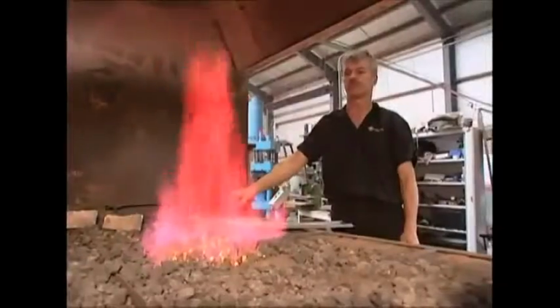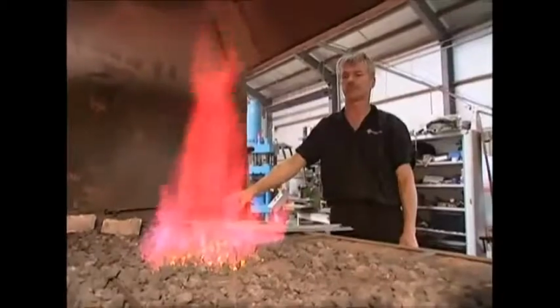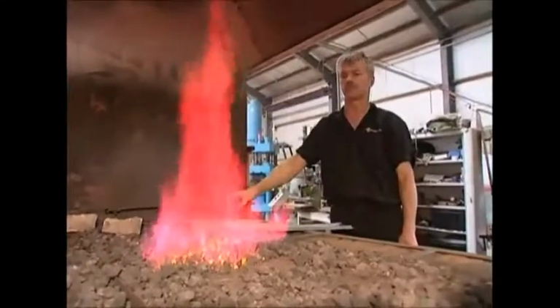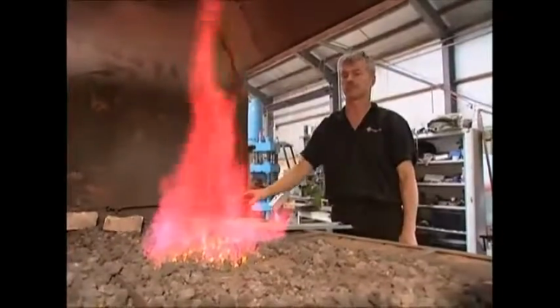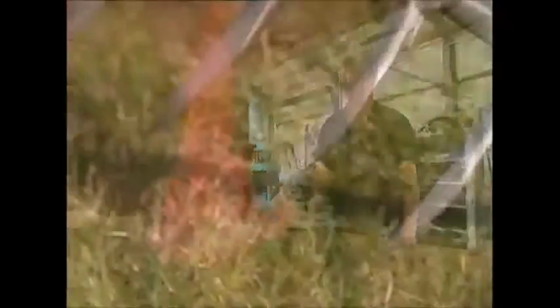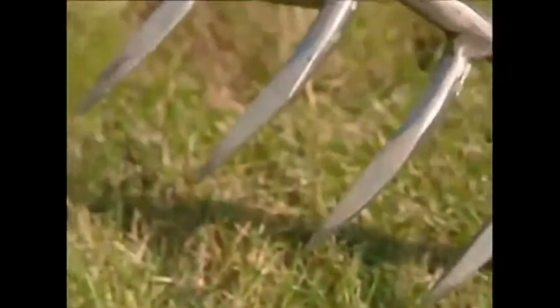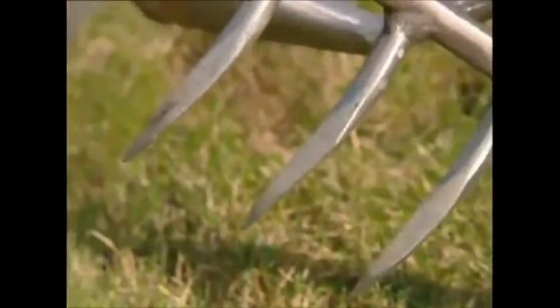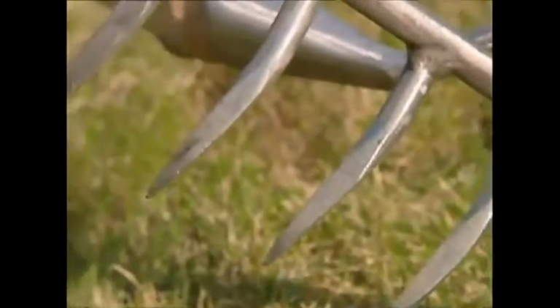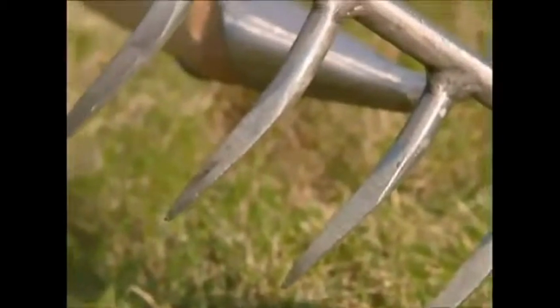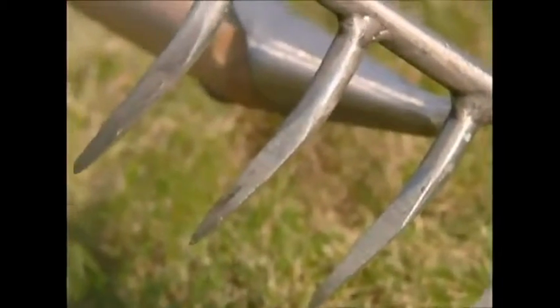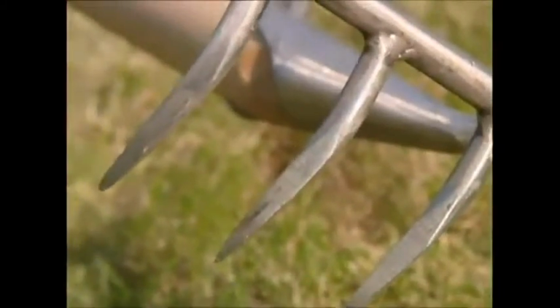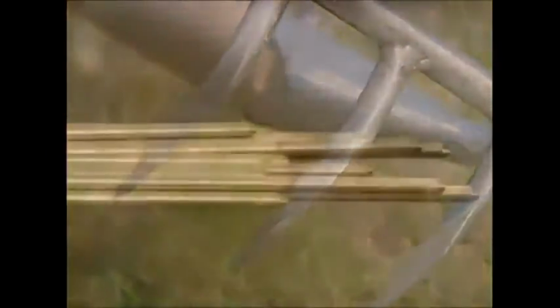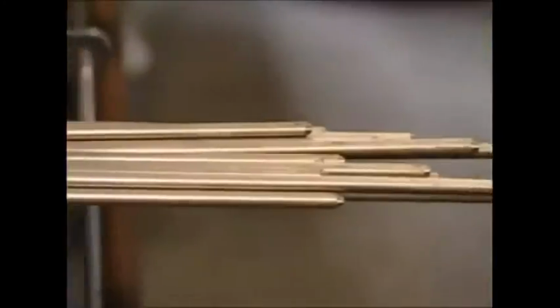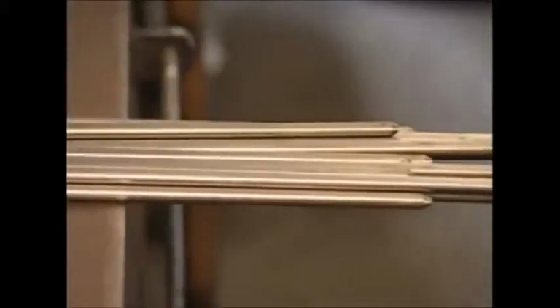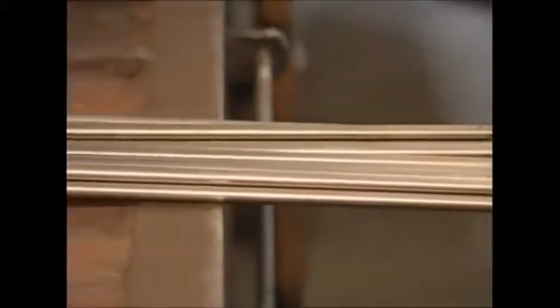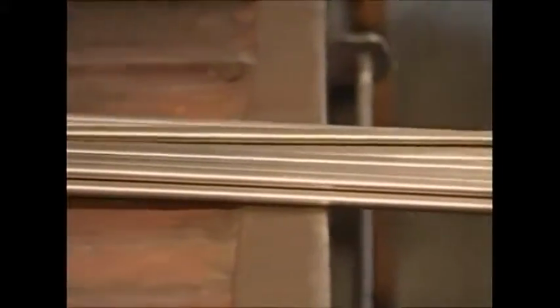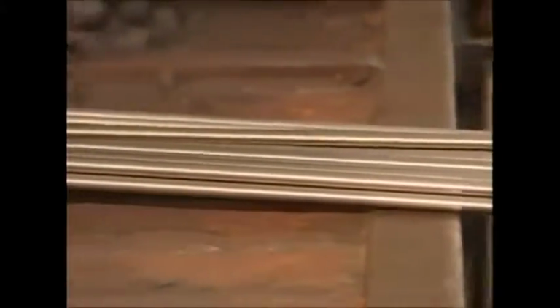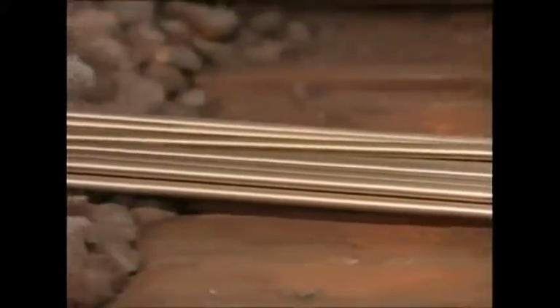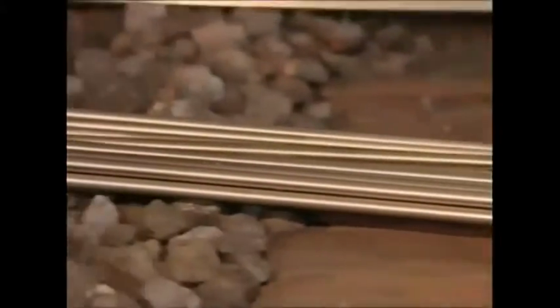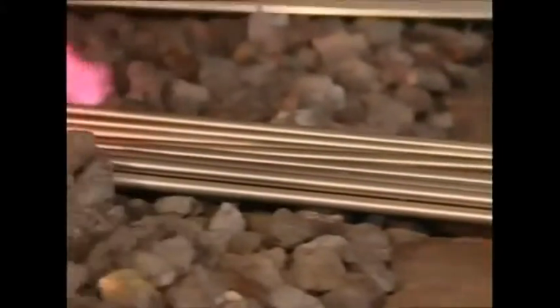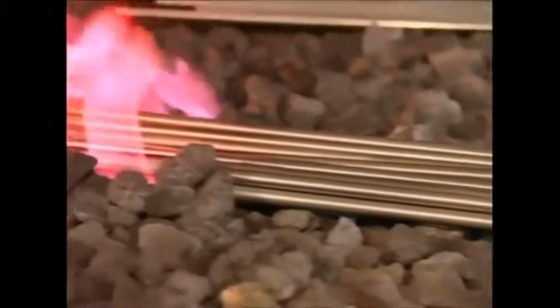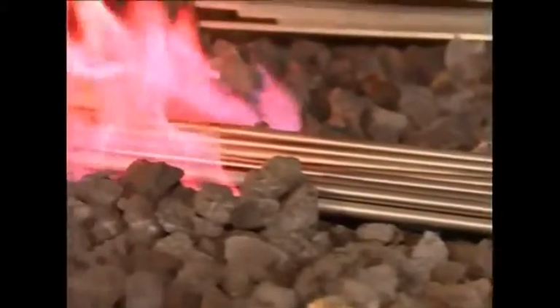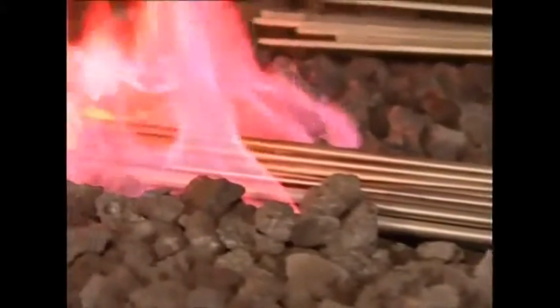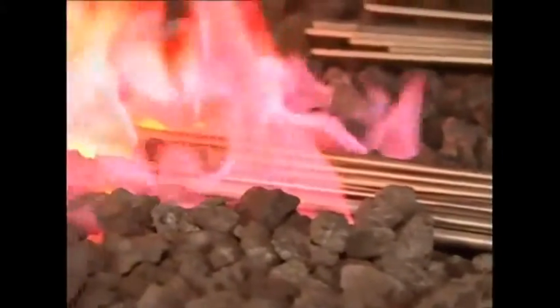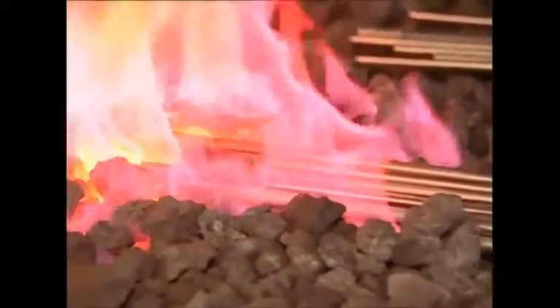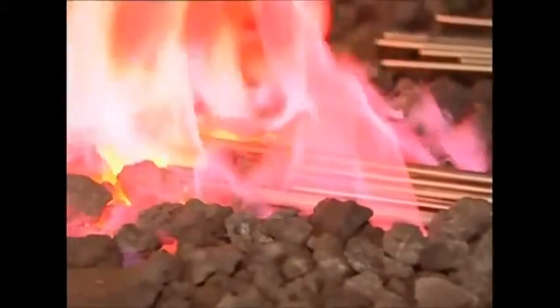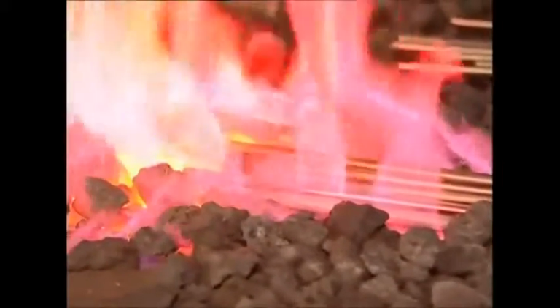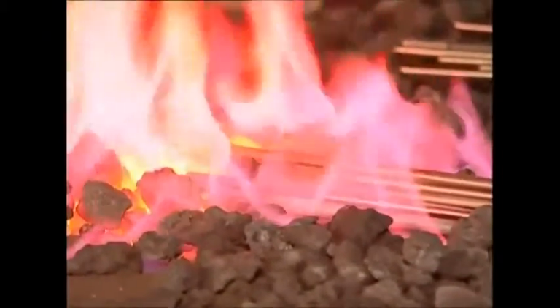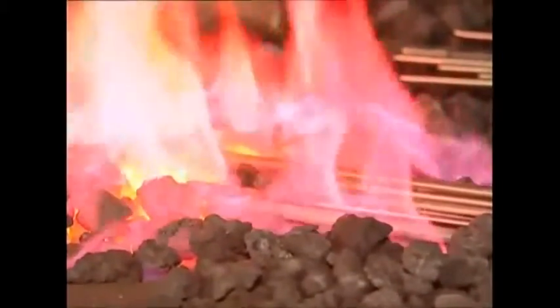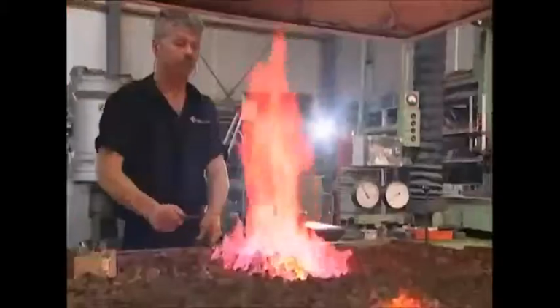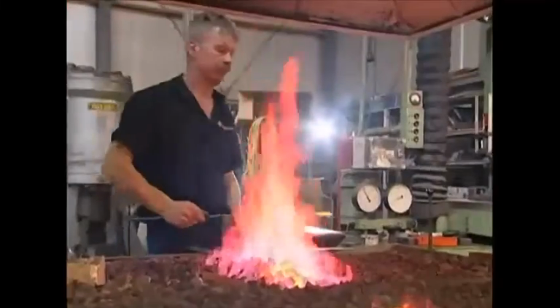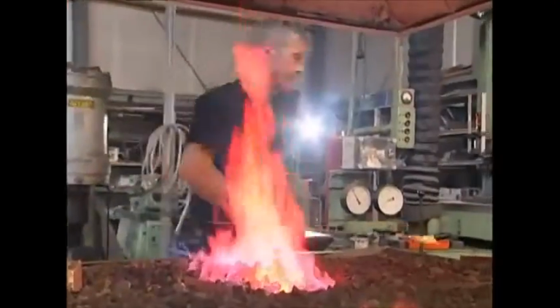Back in the furnace room, the engineer is hardening more steel, but this will be used to make rakes instead of shovels. This time, the engineer is hardening preformed bars. These will be used to form the rake's tines or prongs.